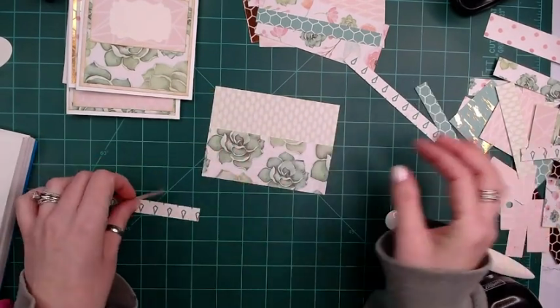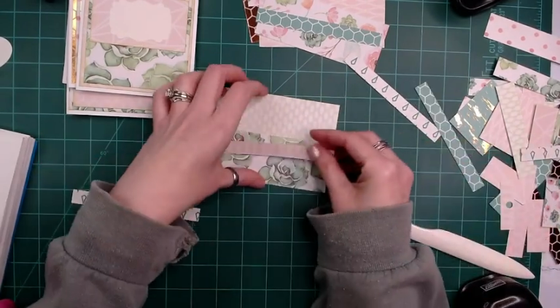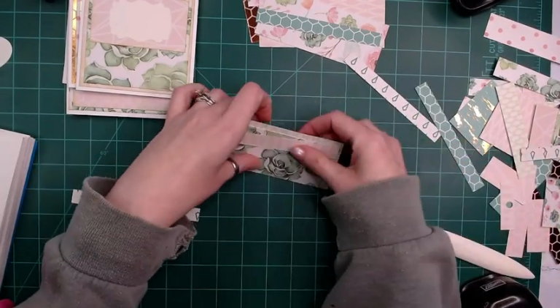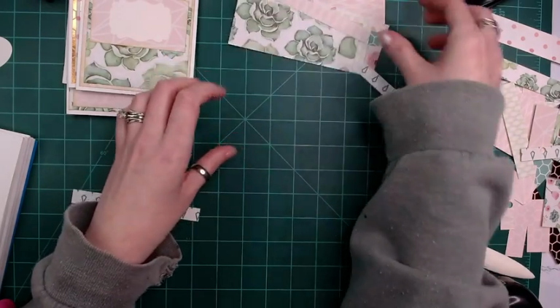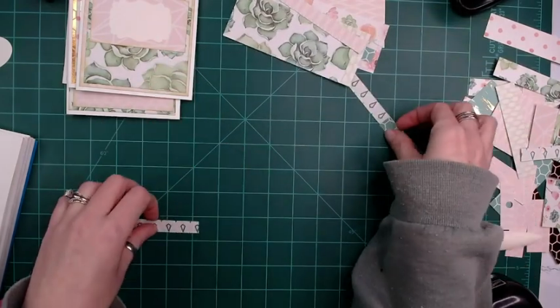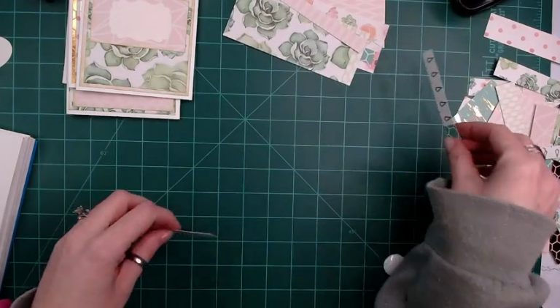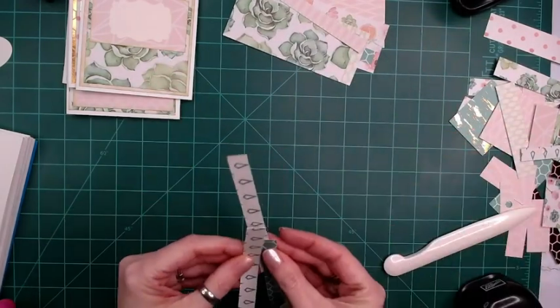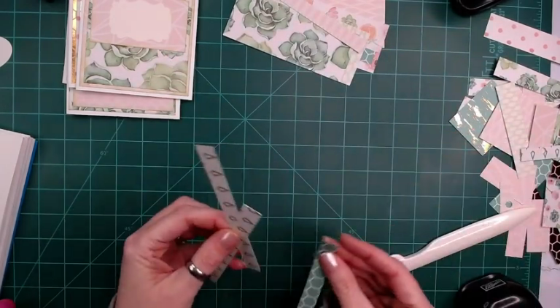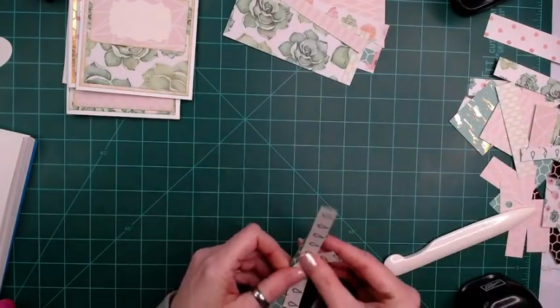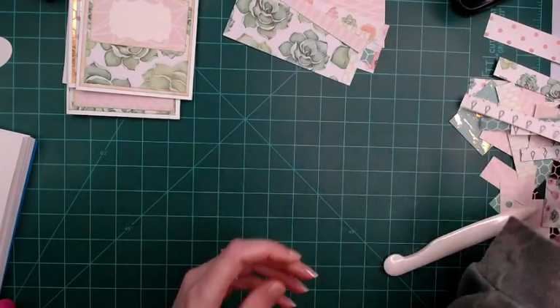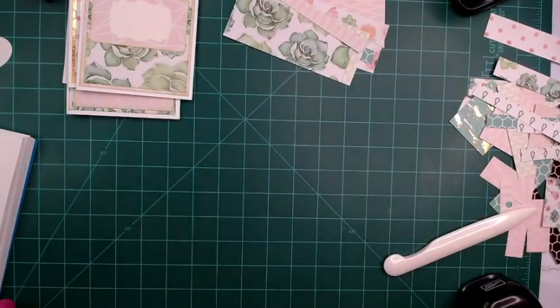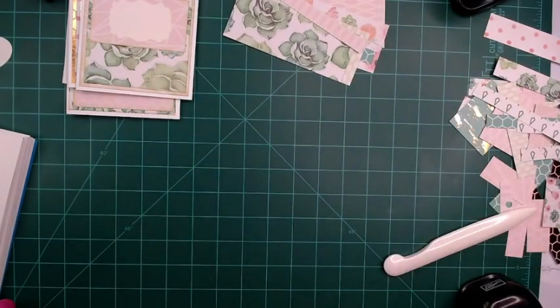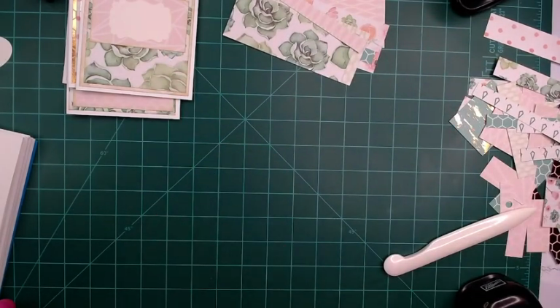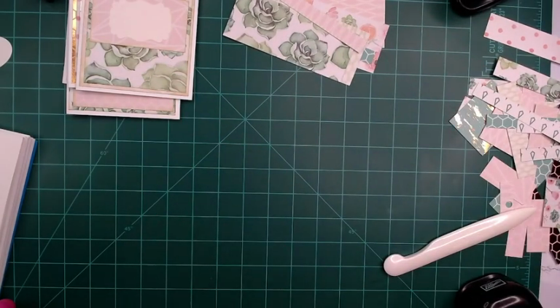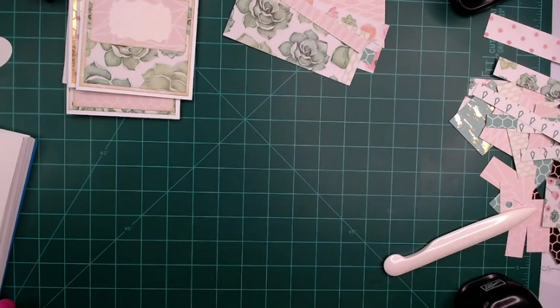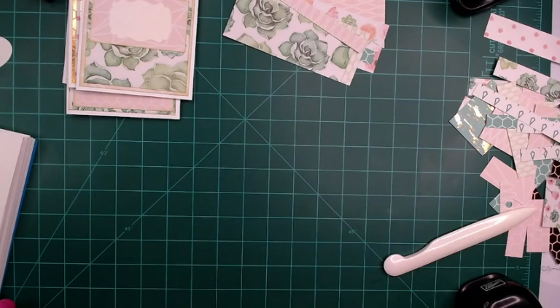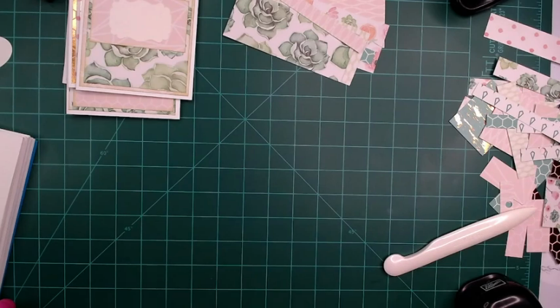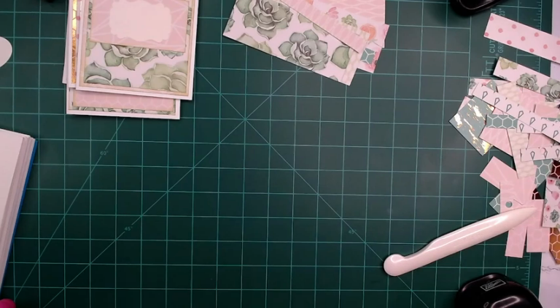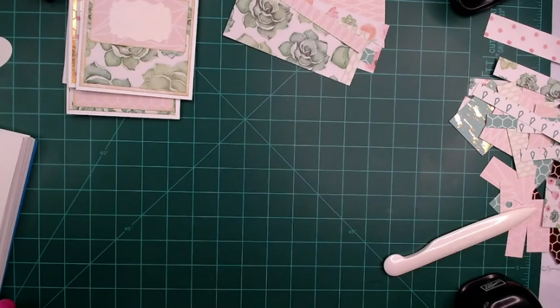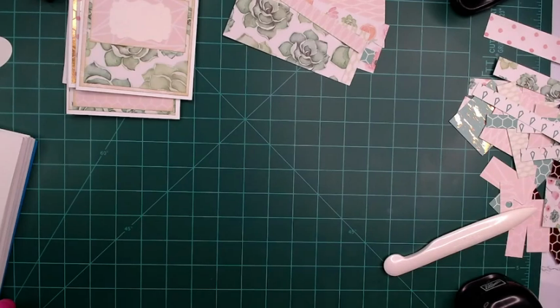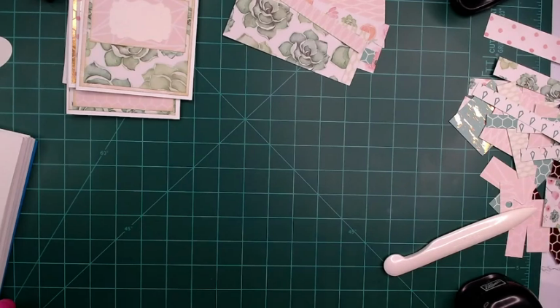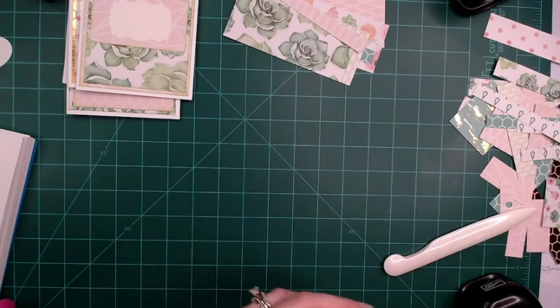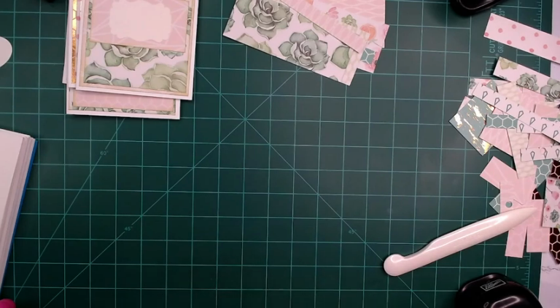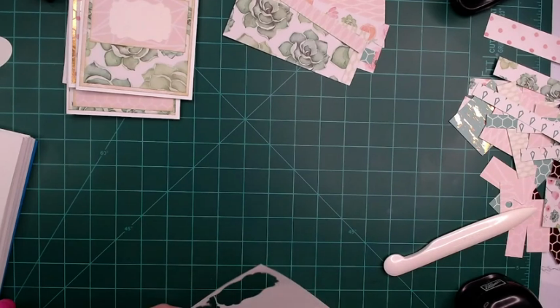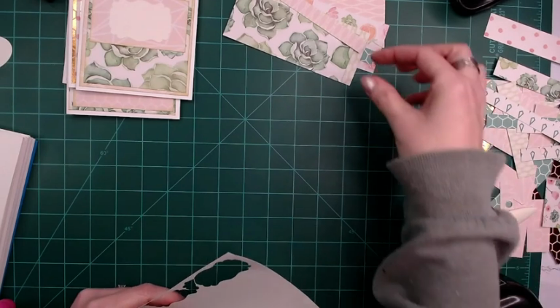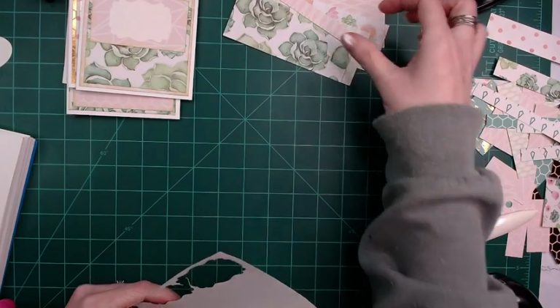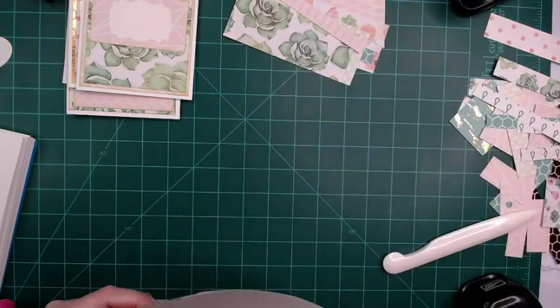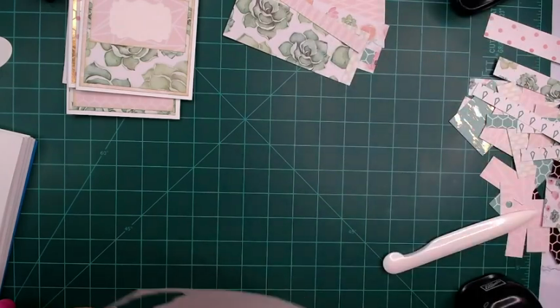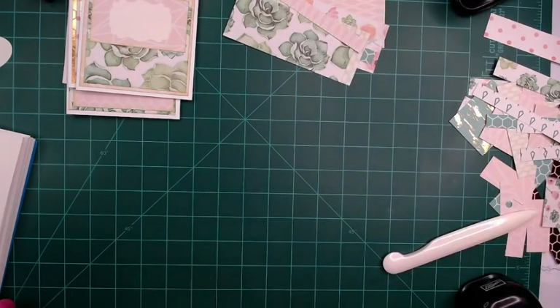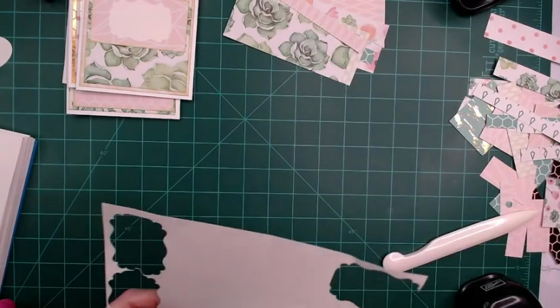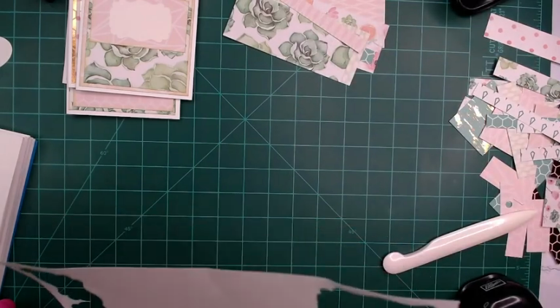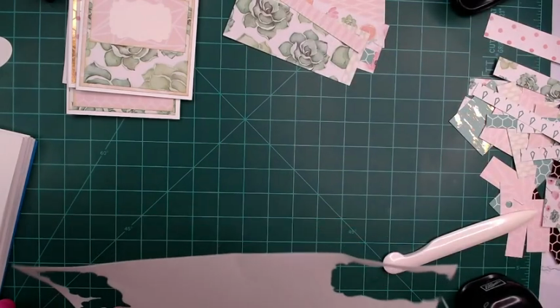We're going to go pink. Alright, so there's that. Now you can ink that or not ink that — I'm not going to ink it this time. What do we have — three? Alright, so we need three.